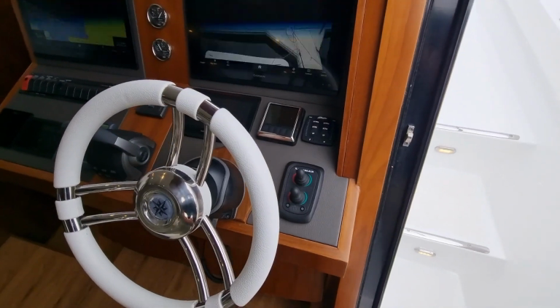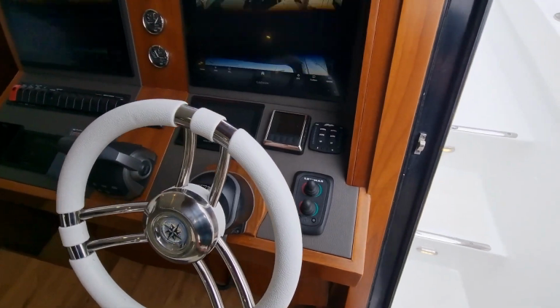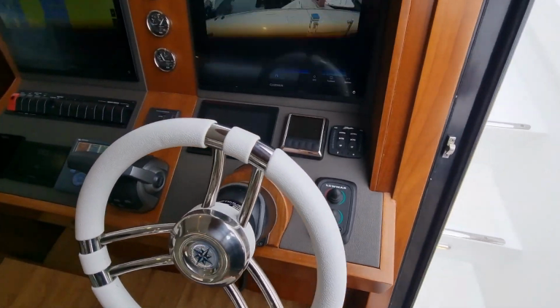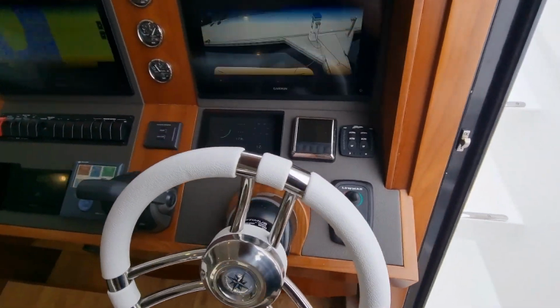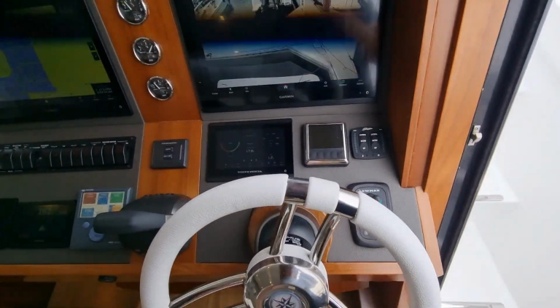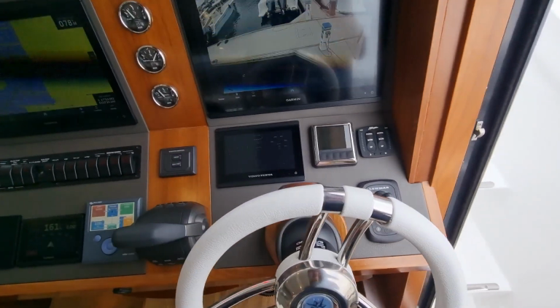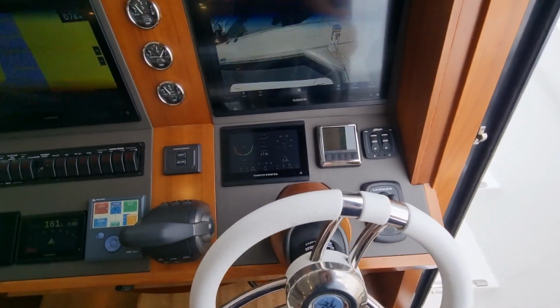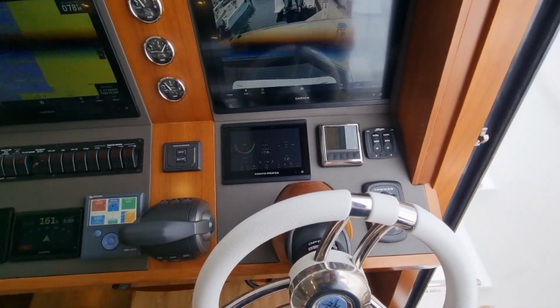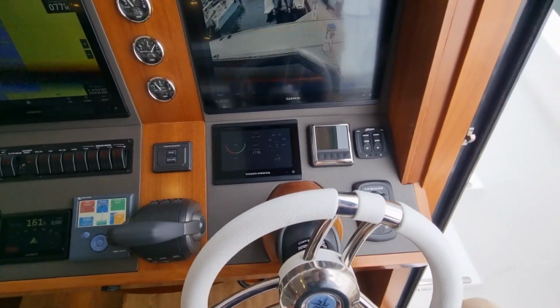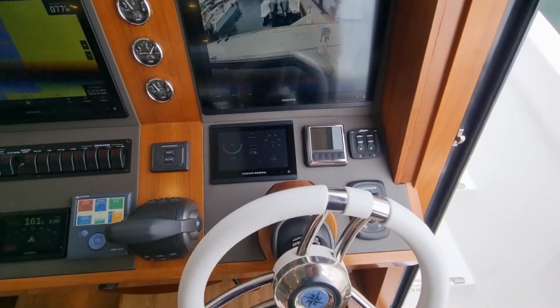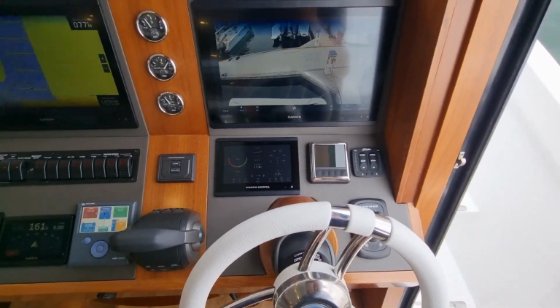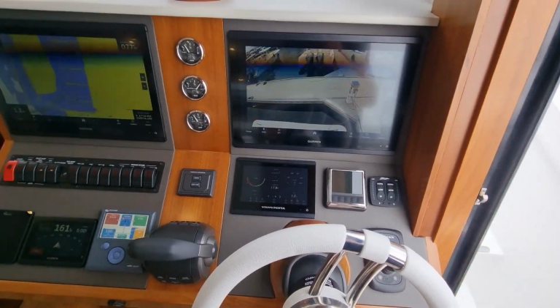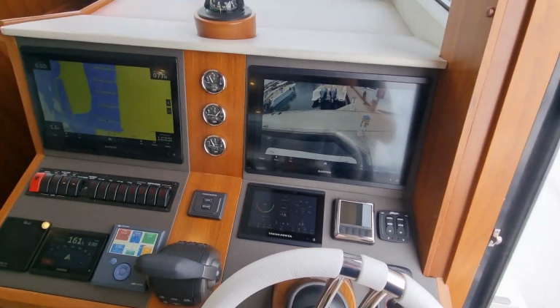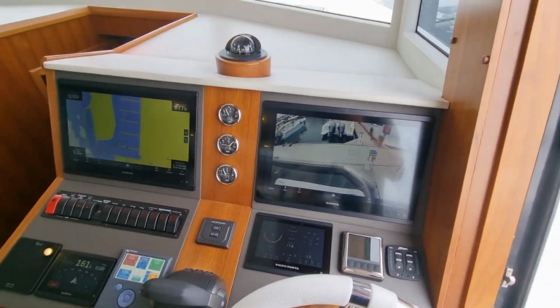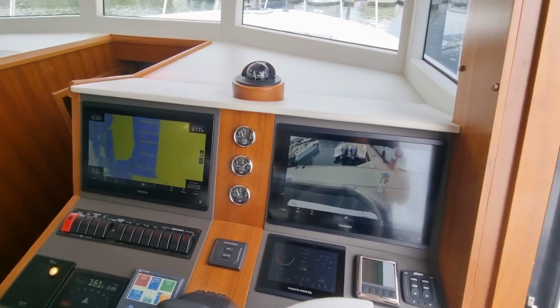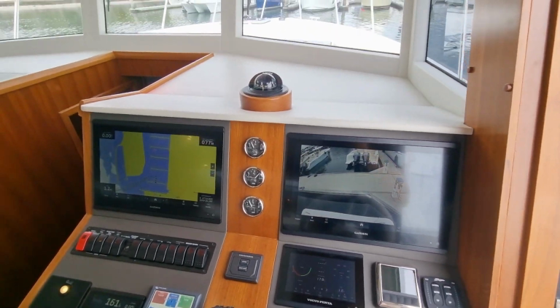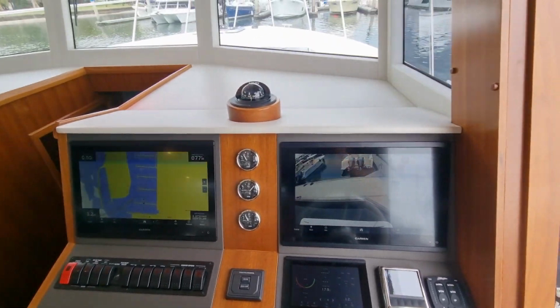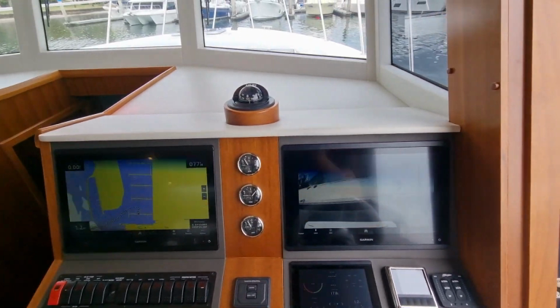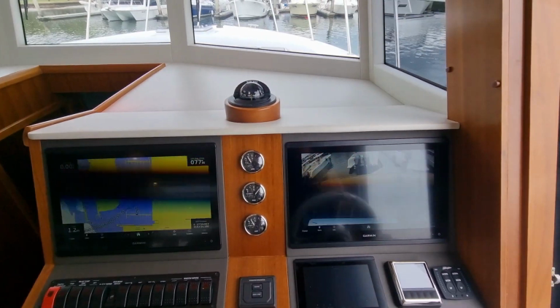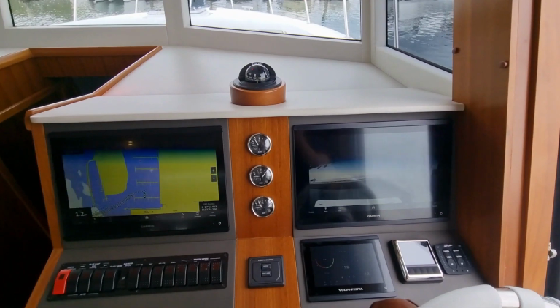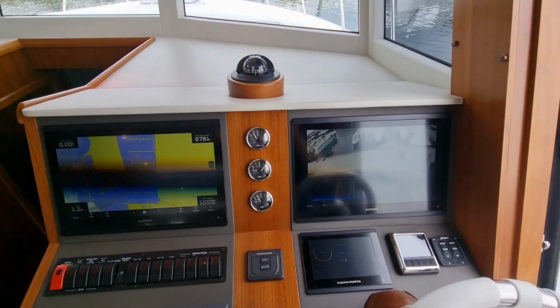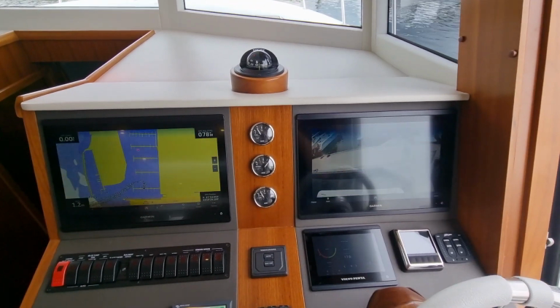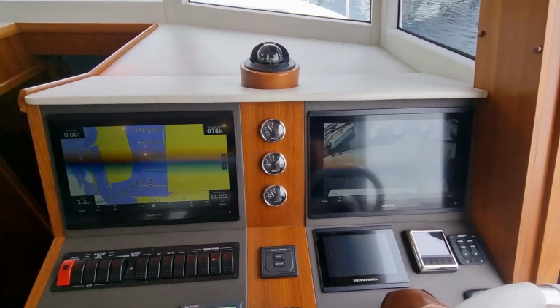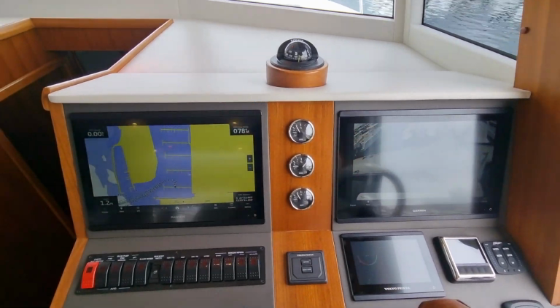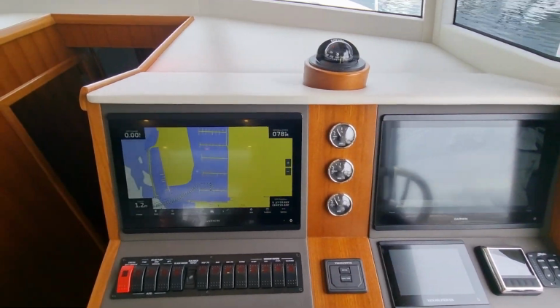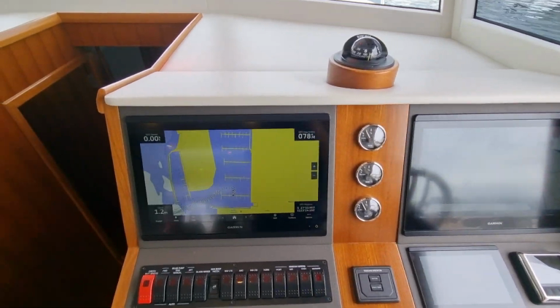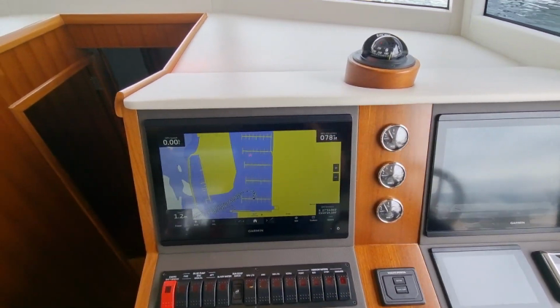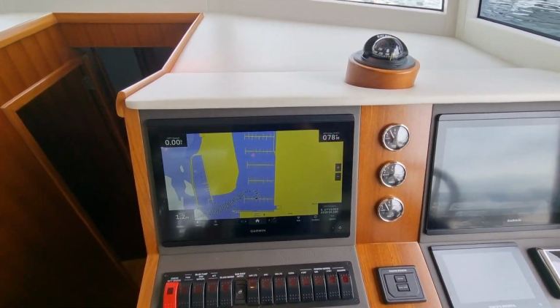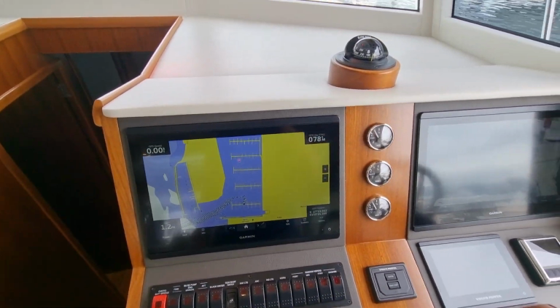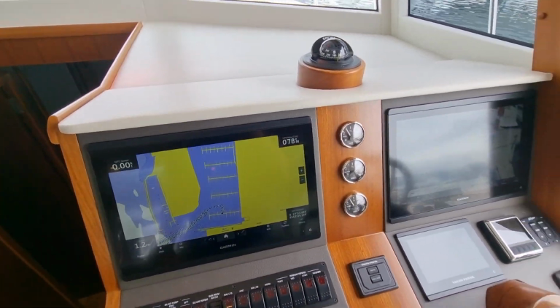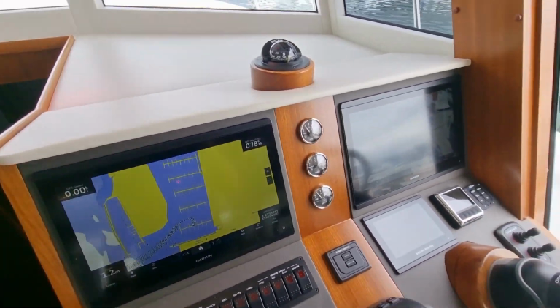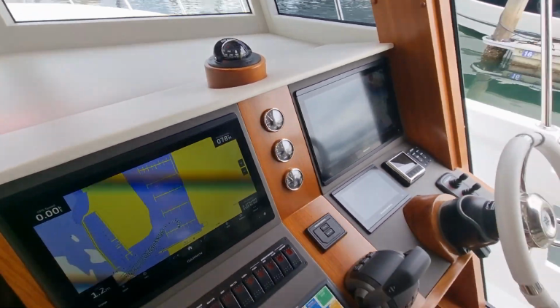Bow and stern thrust as standard. This vessel has been fitted with Garmin Navgear and autopilot.